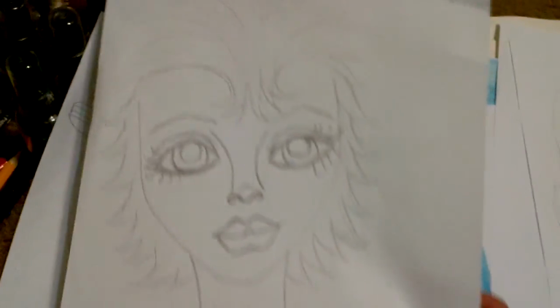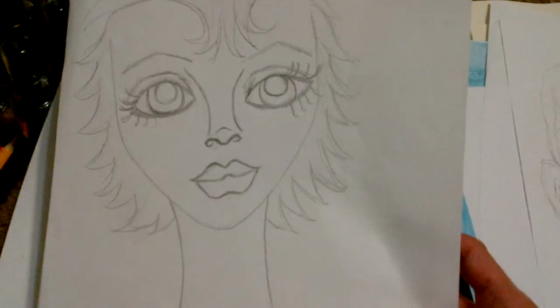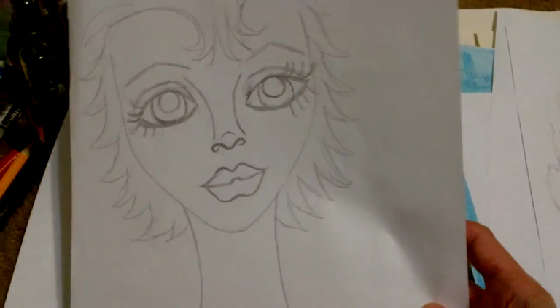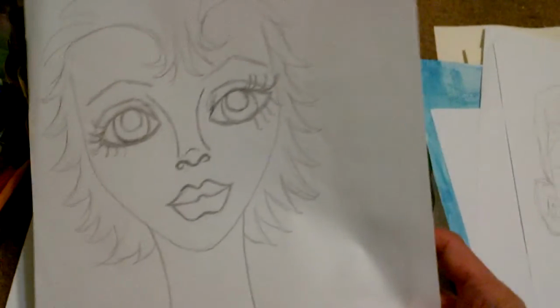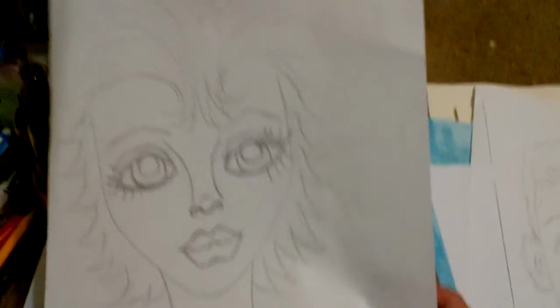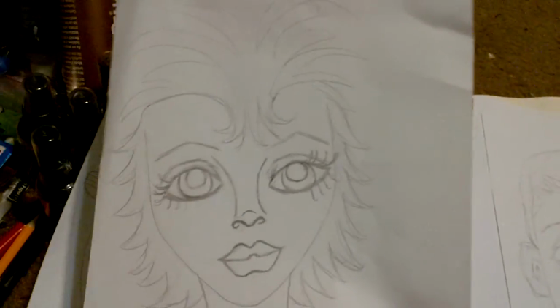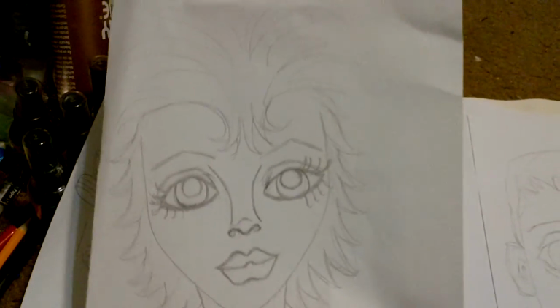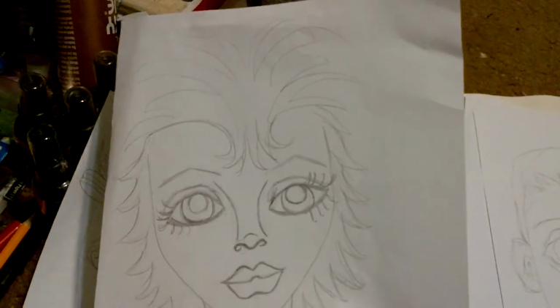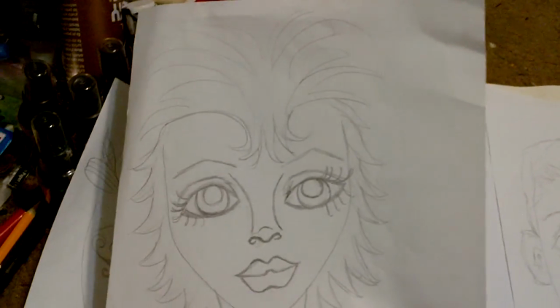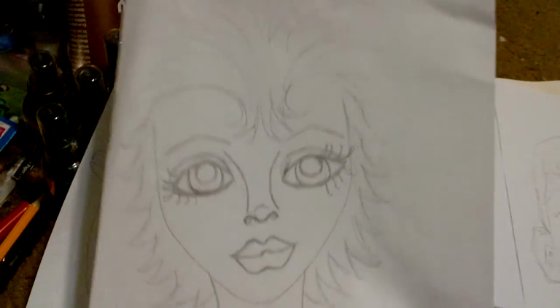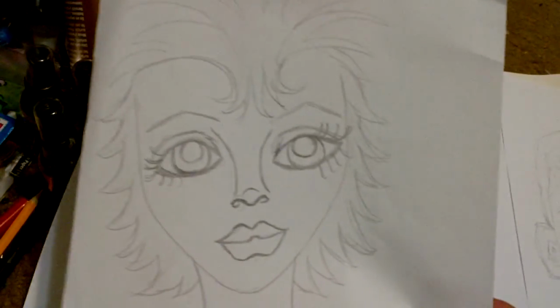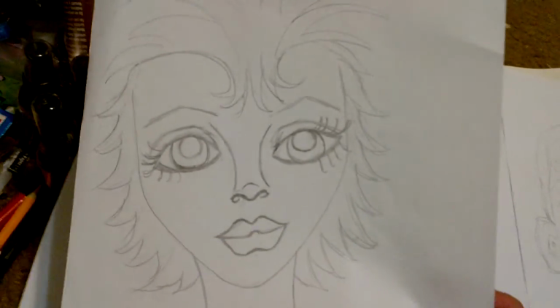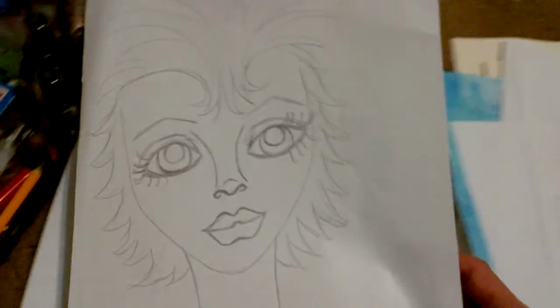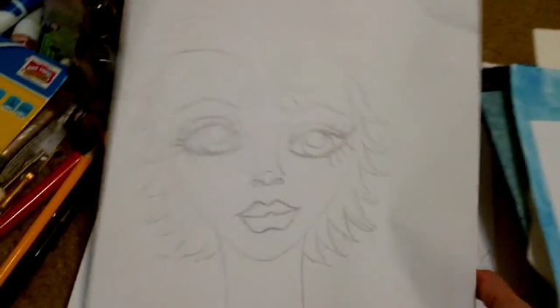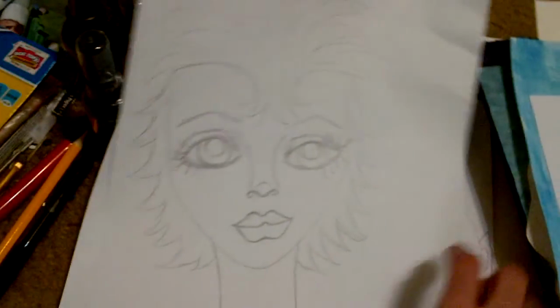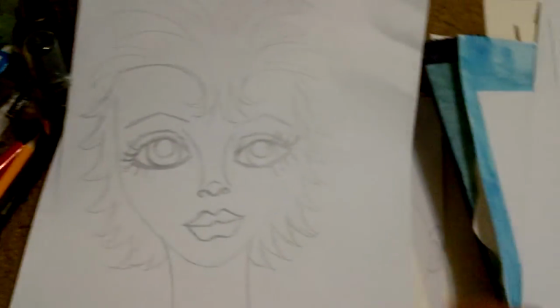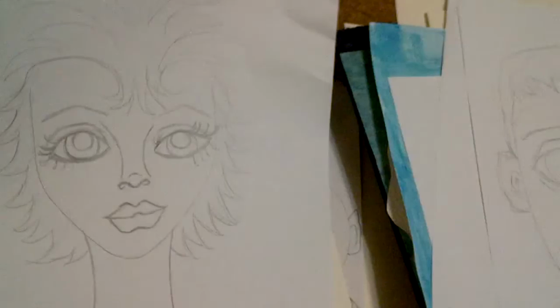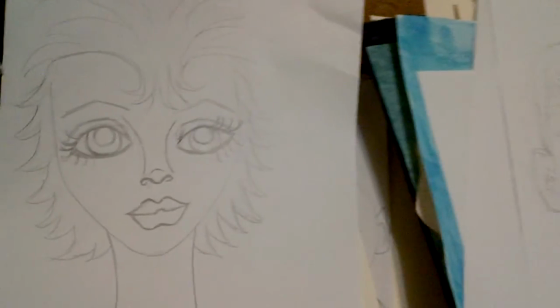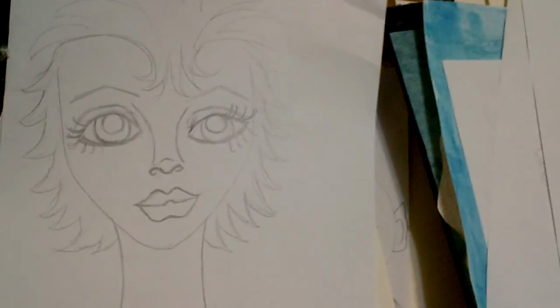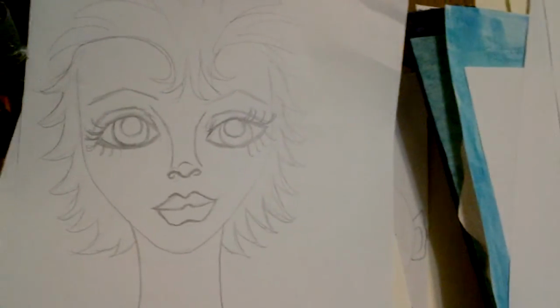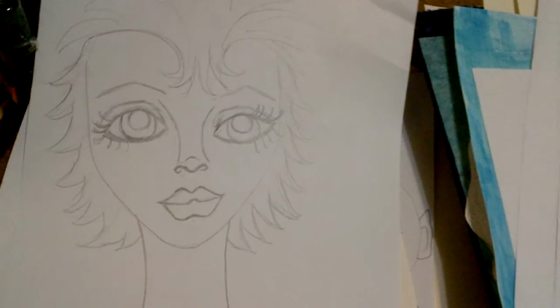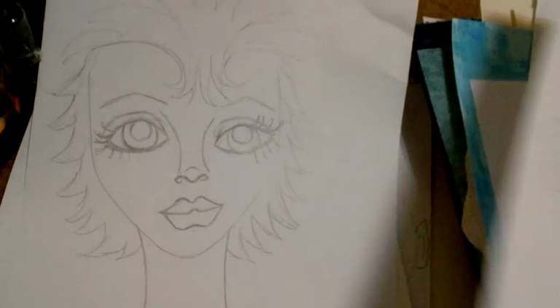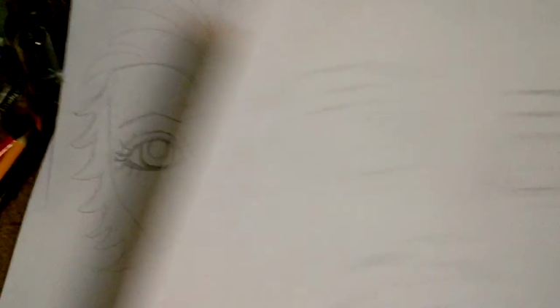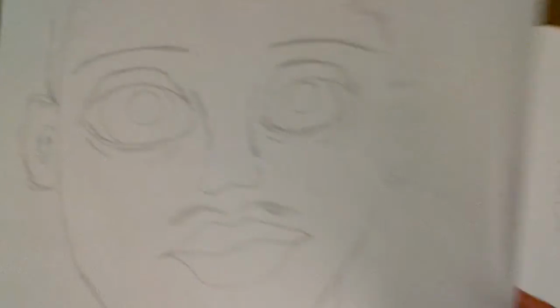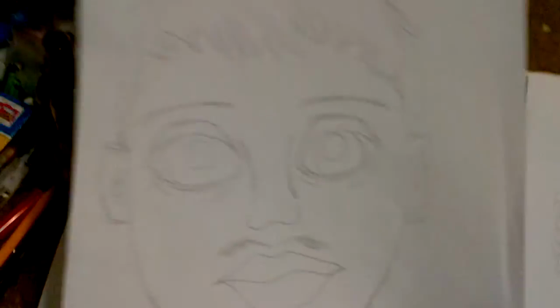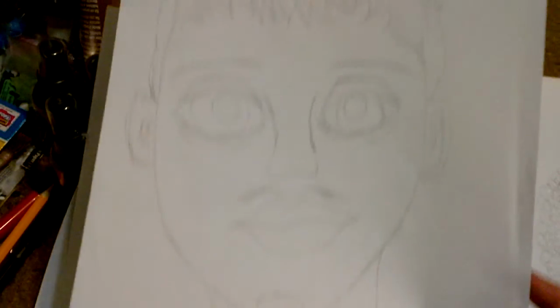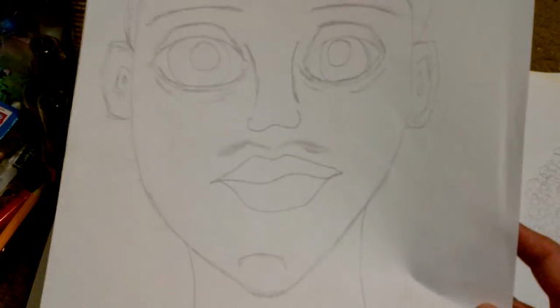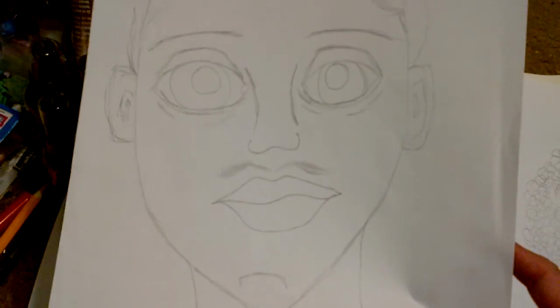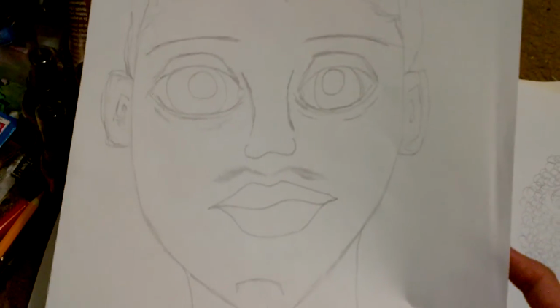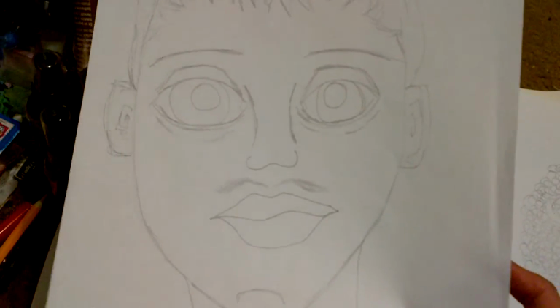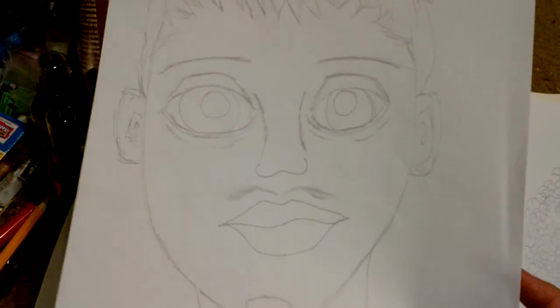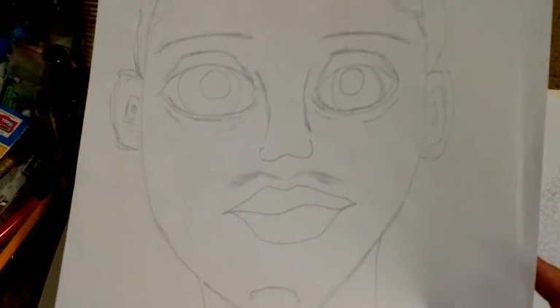Another girl face. Another attempt at drawing a guy — he looks all wild.